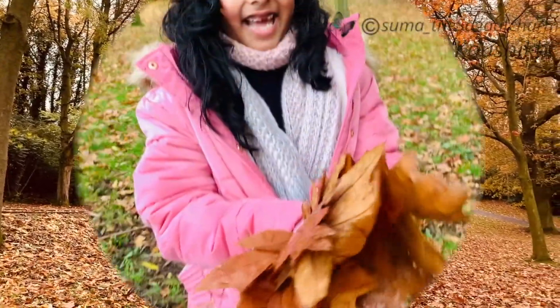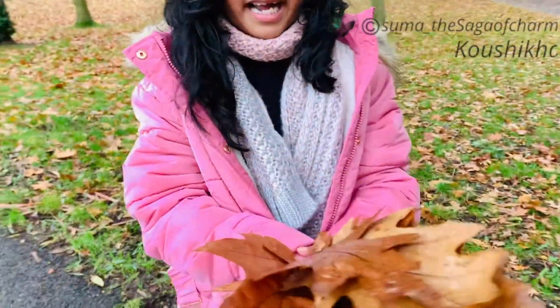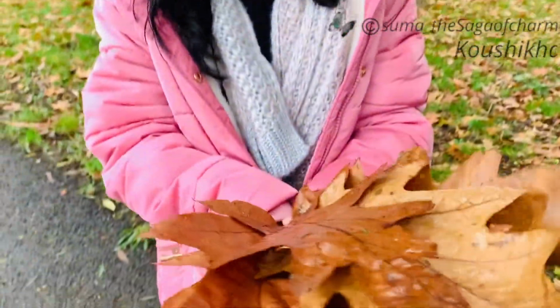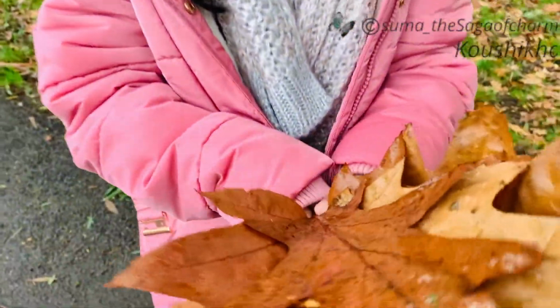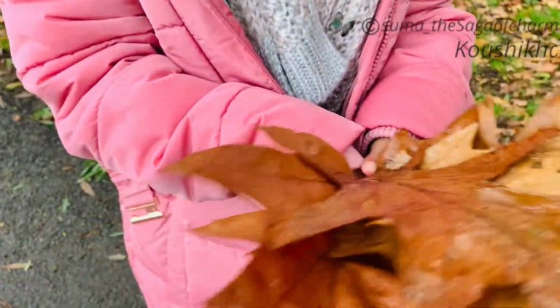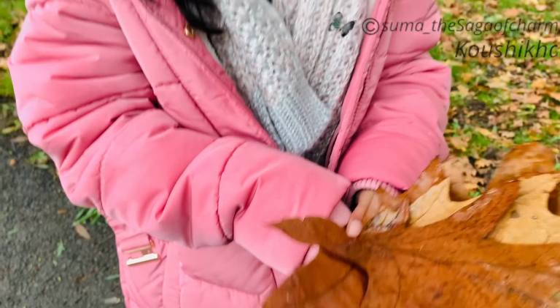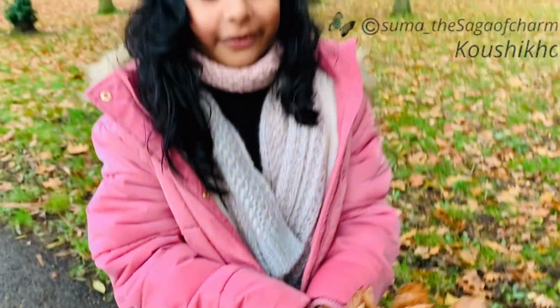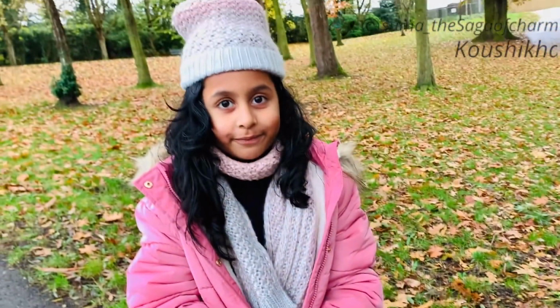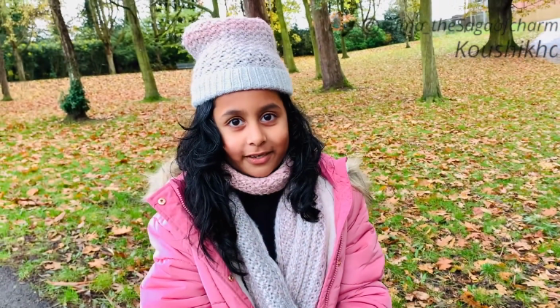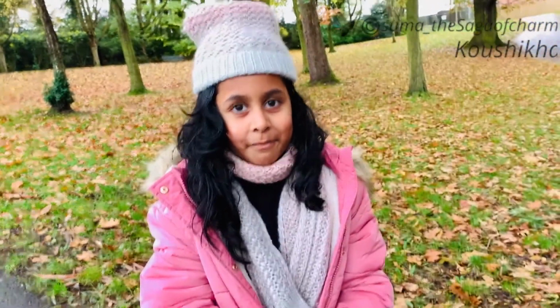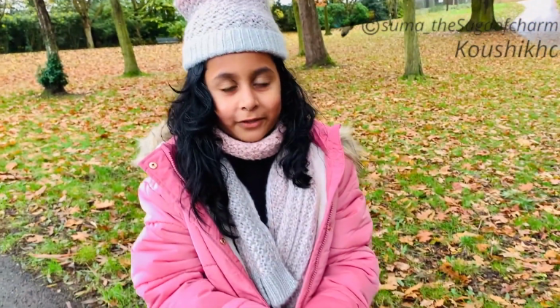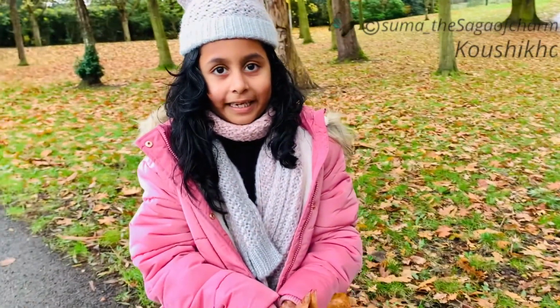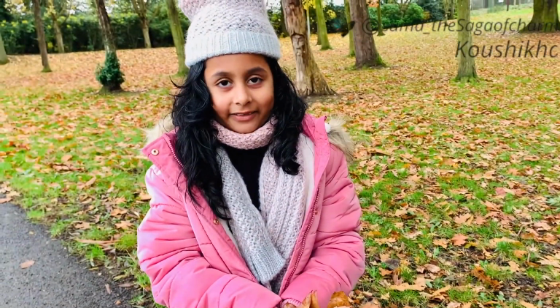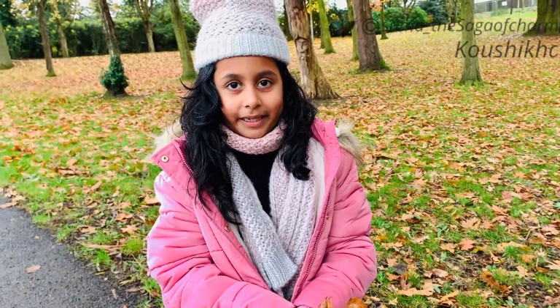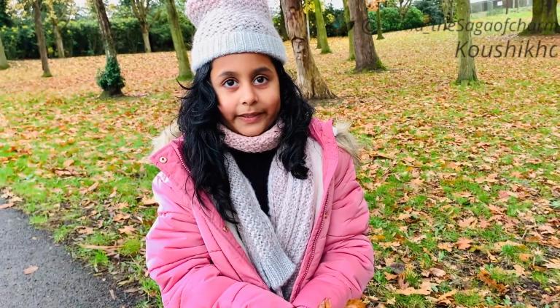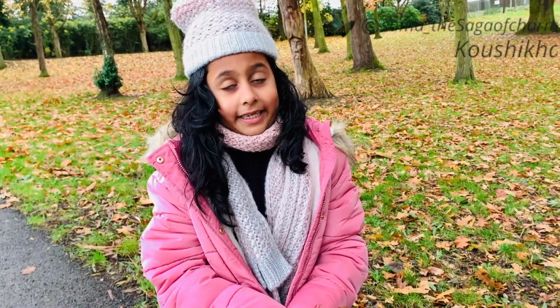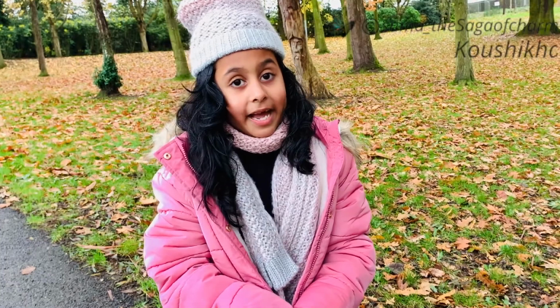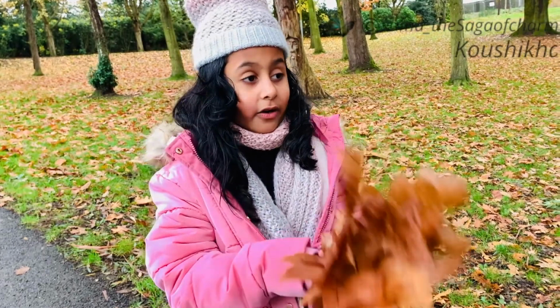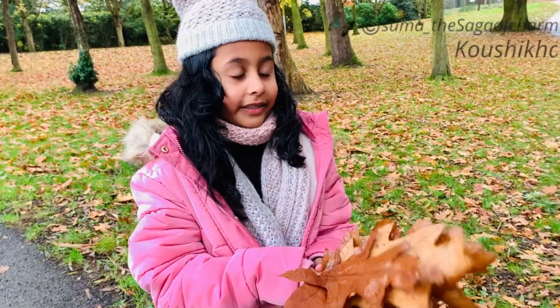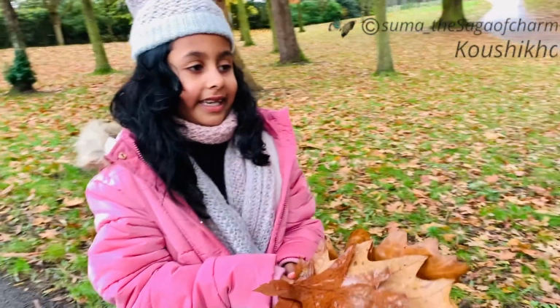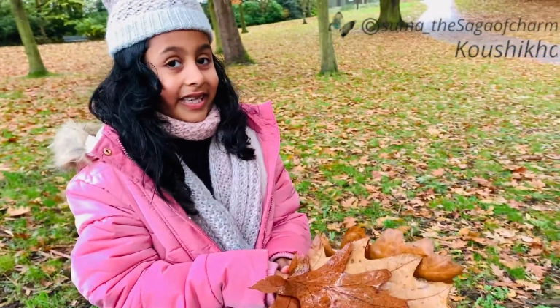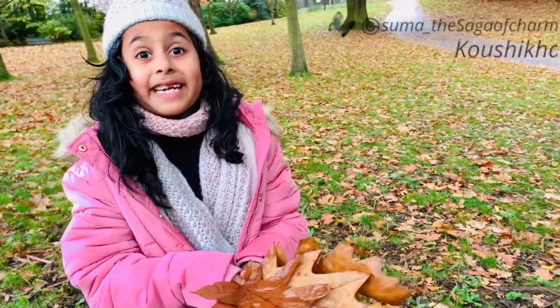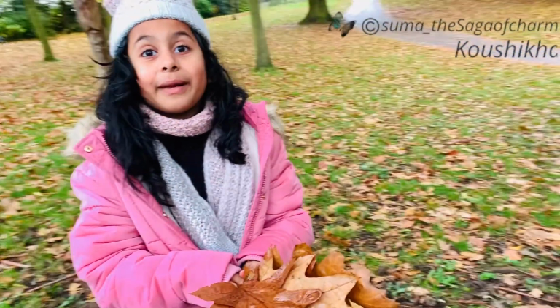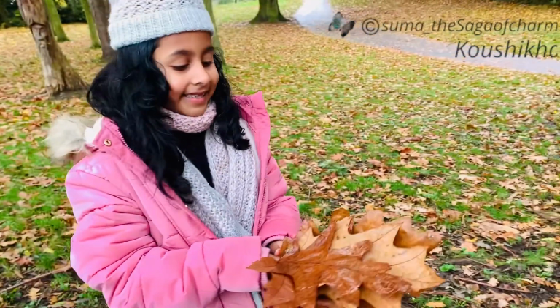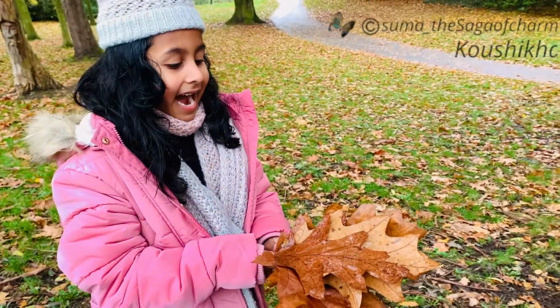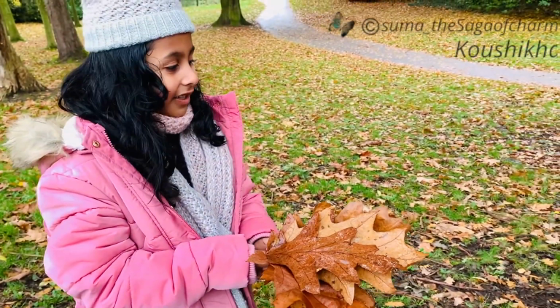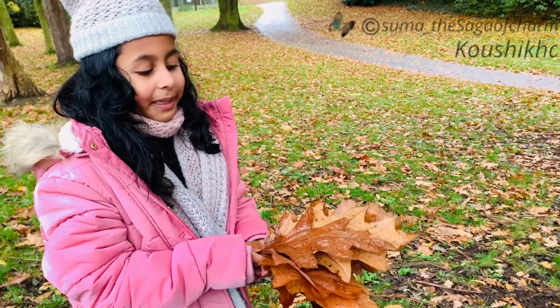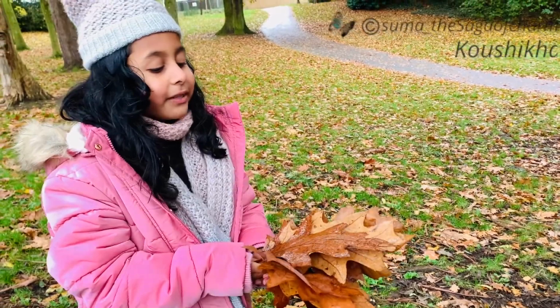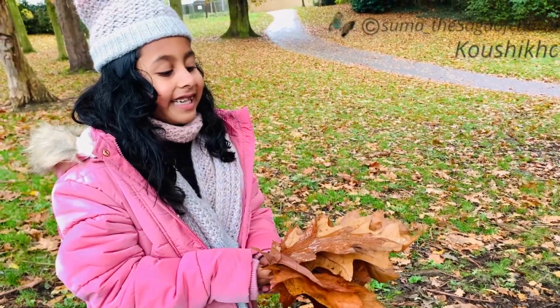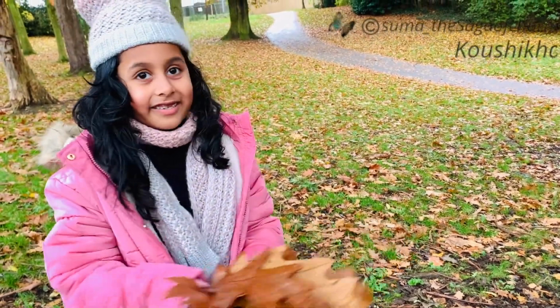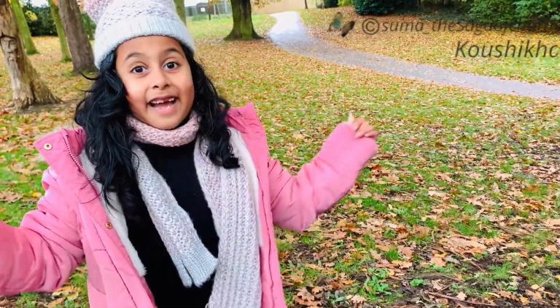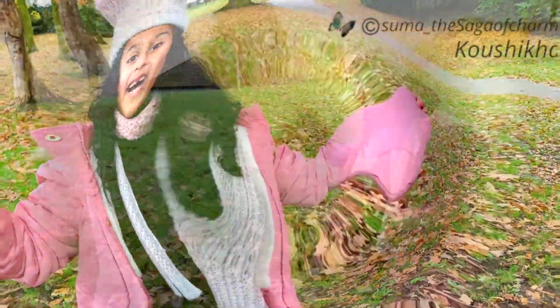I've got so many leaves! My mom's going to be angry at me because she hates me bringing in all these dirty leaves. But anyways, I've got so many beautiful leaves, so let's have fun!